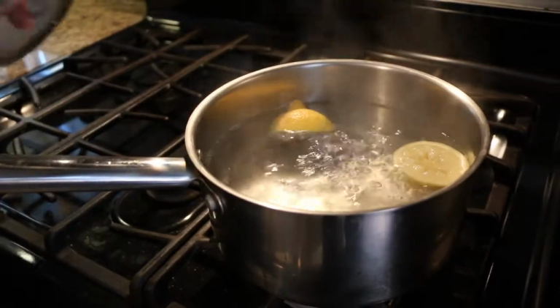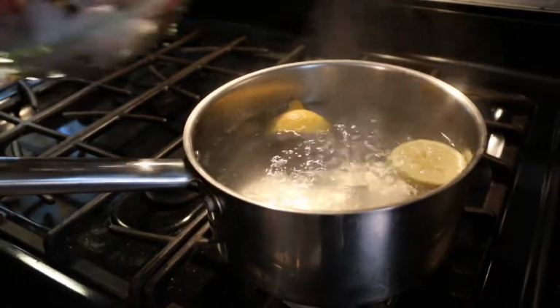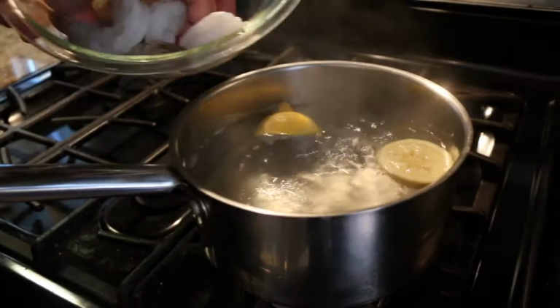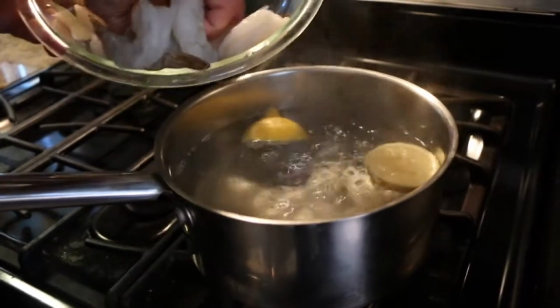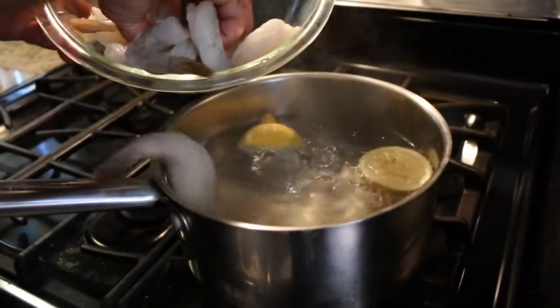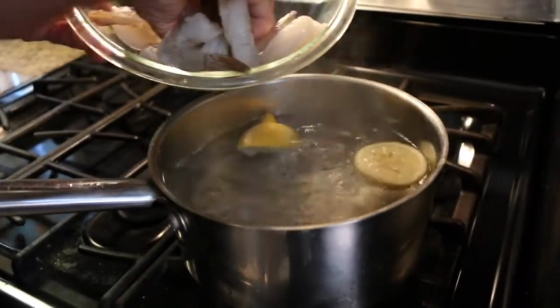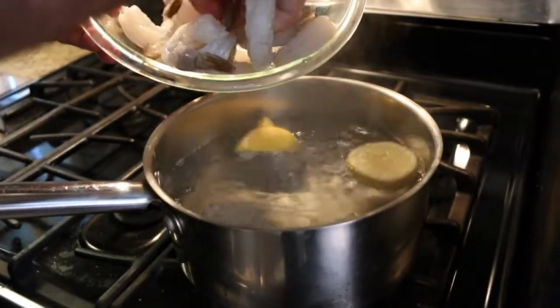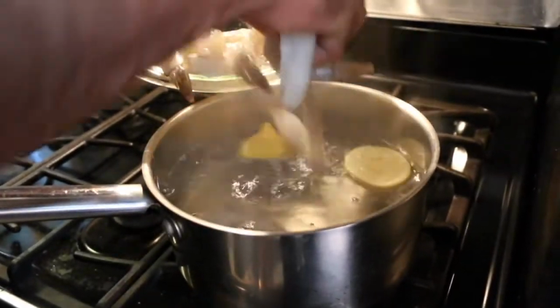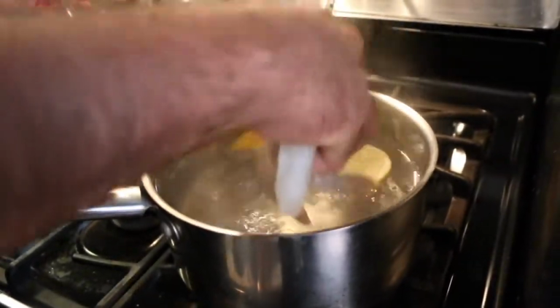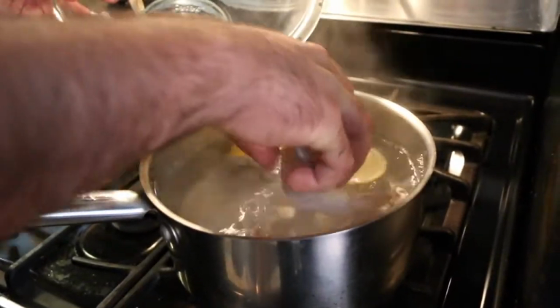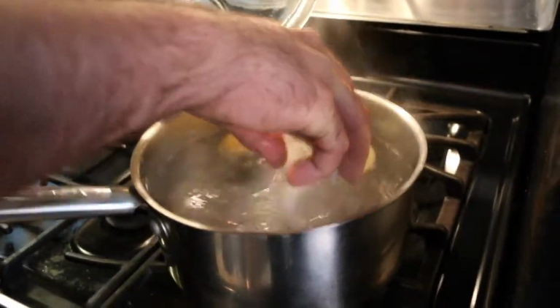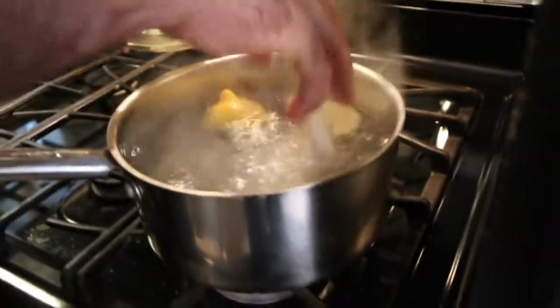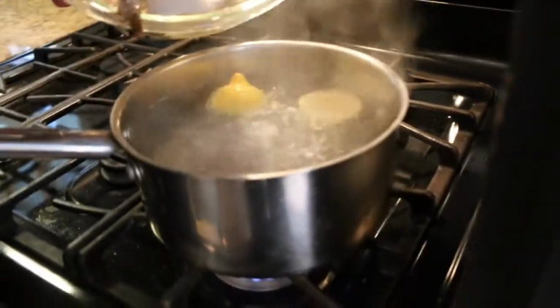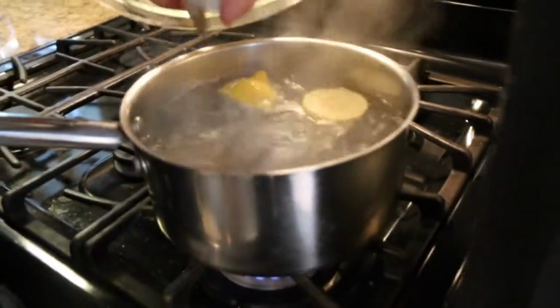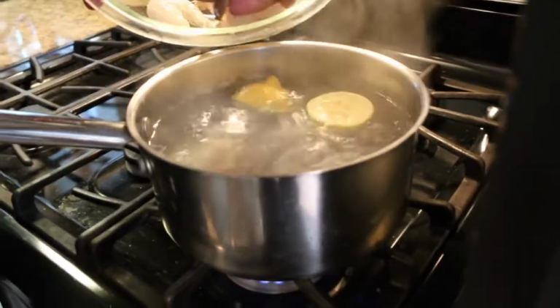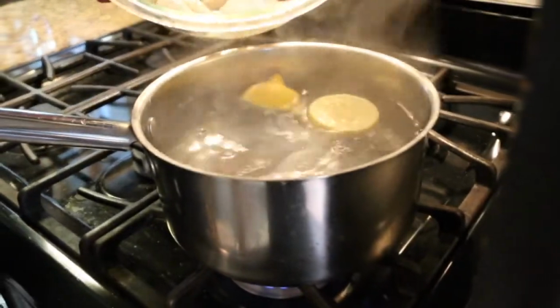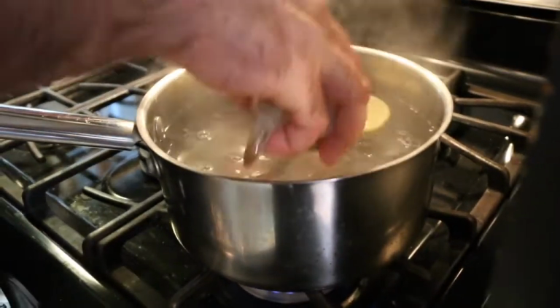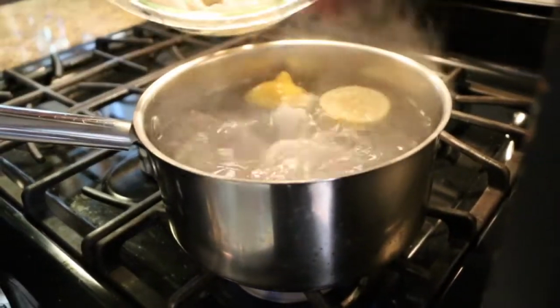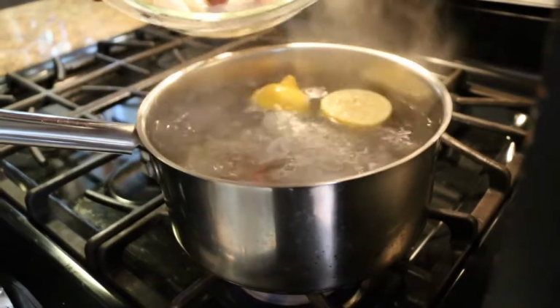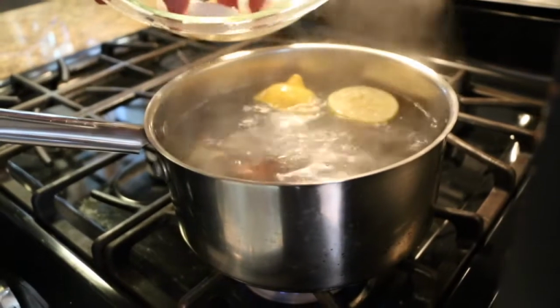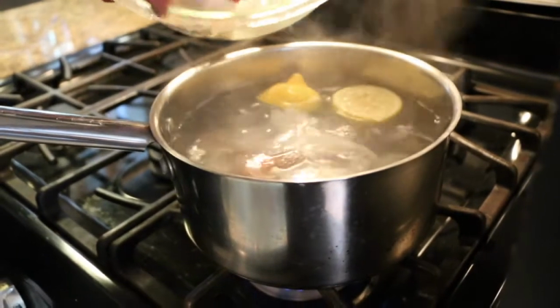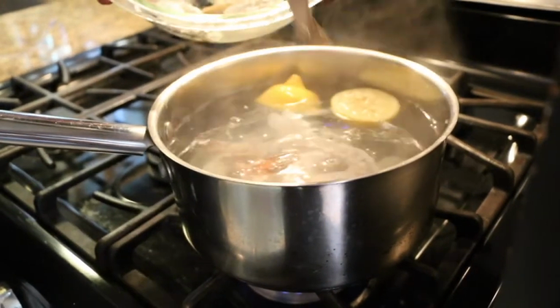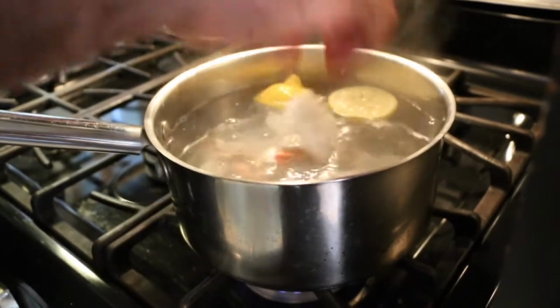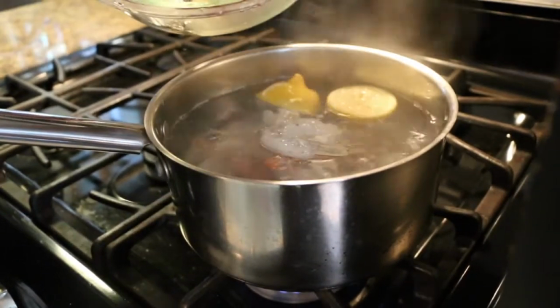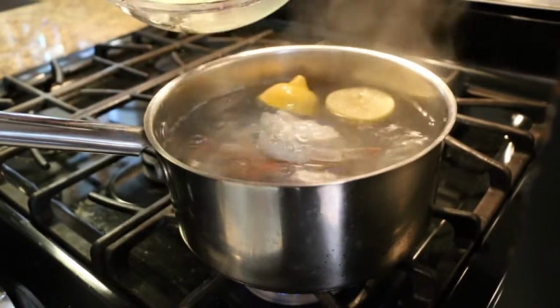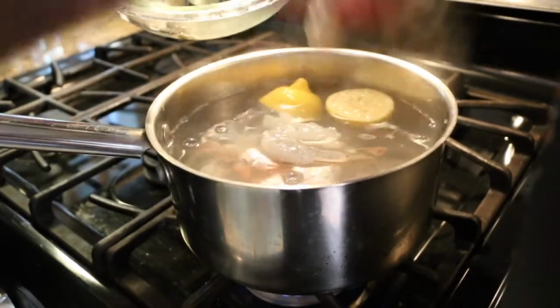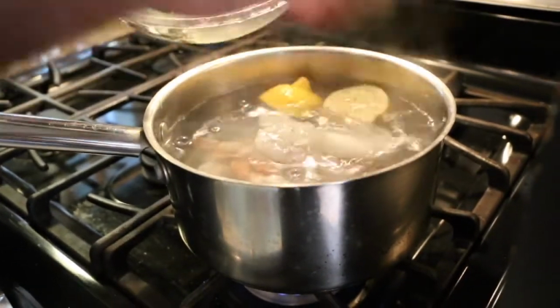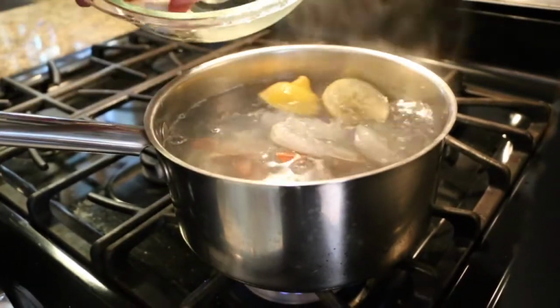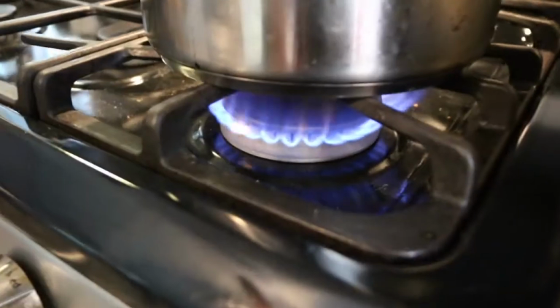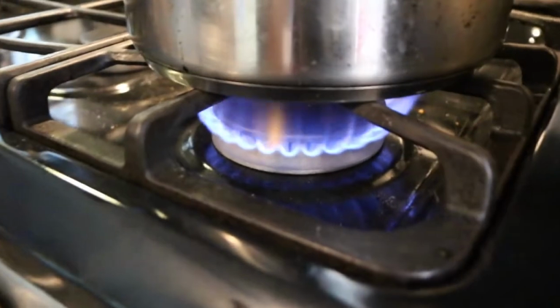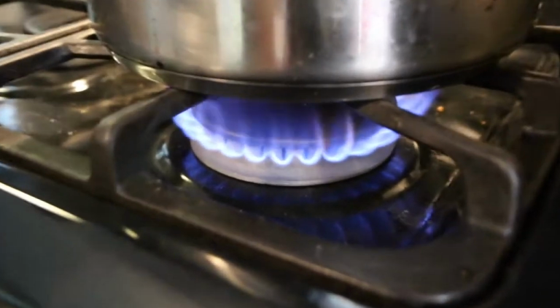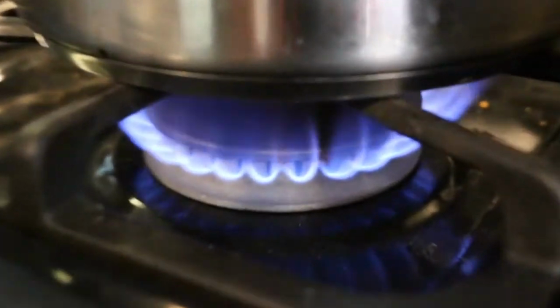We'll put our shrimp in. Shrimp cocktail — be careful, don't burn yourself, don't splash it. And this should only take two minutes.